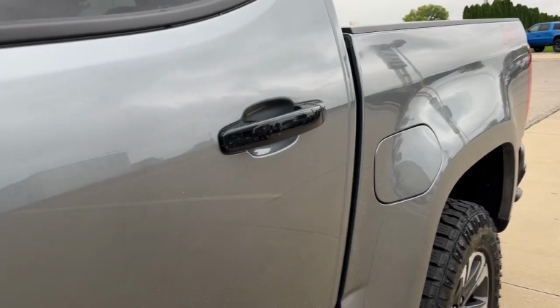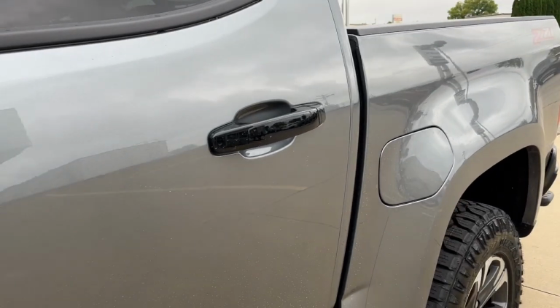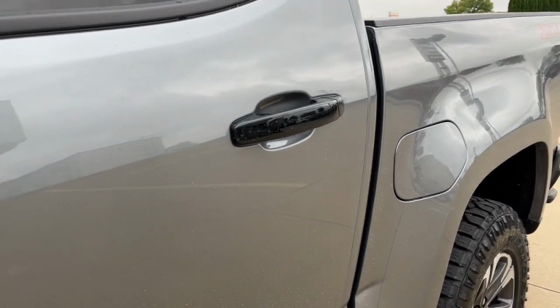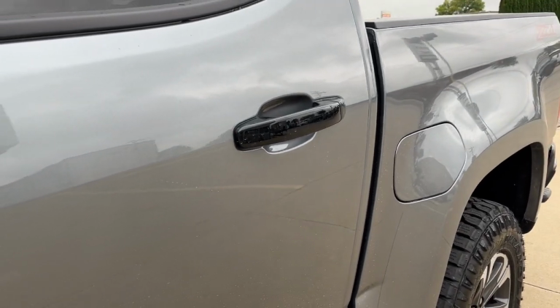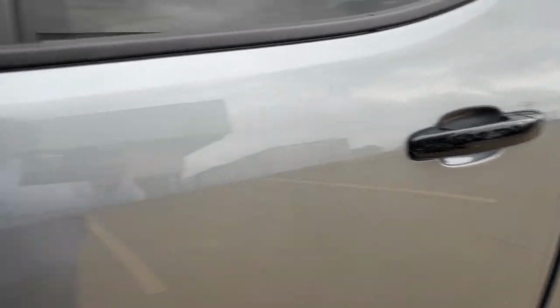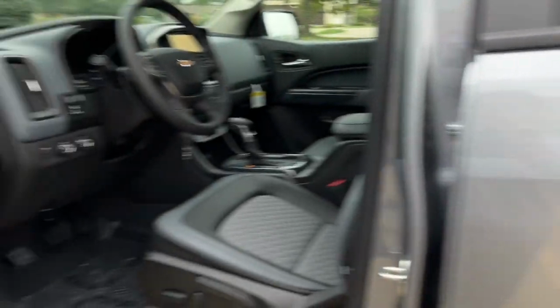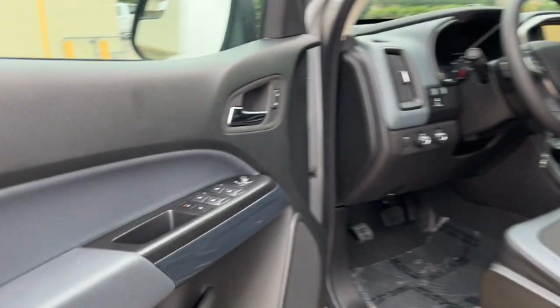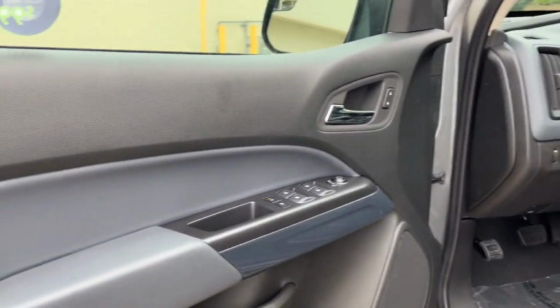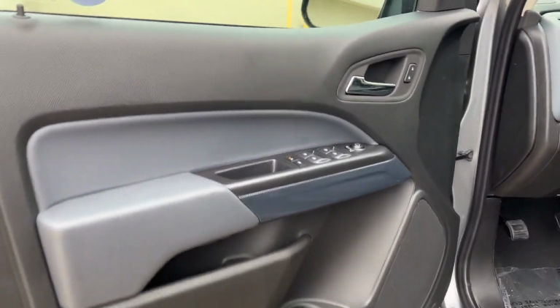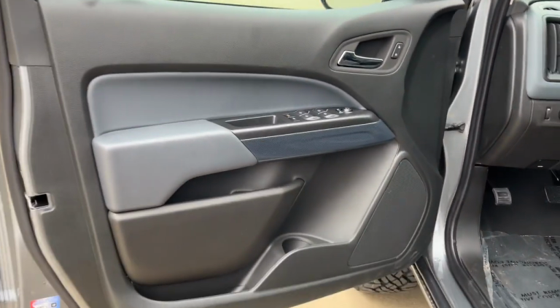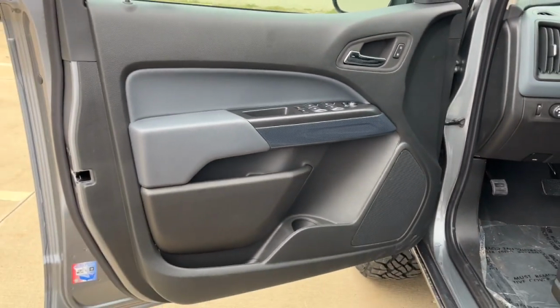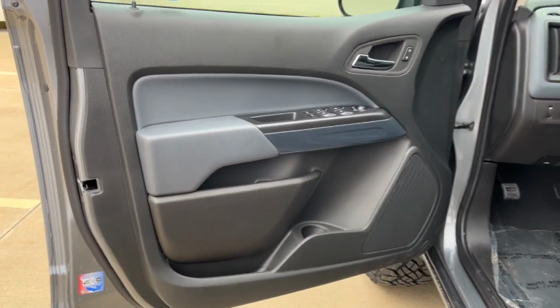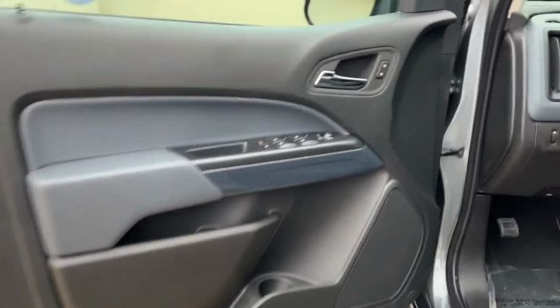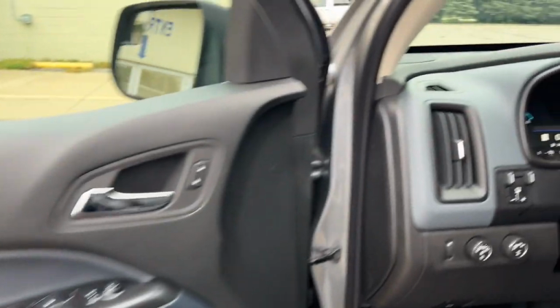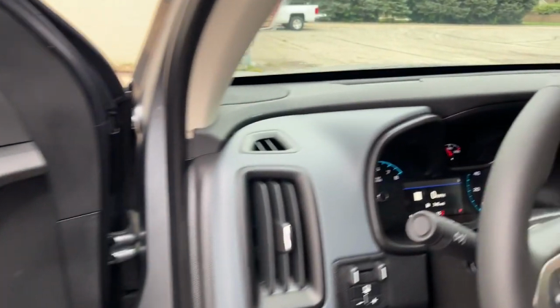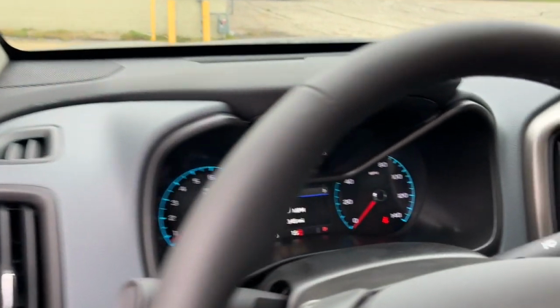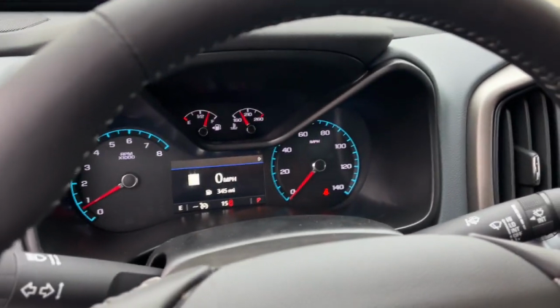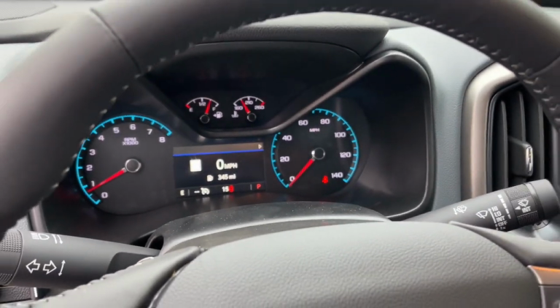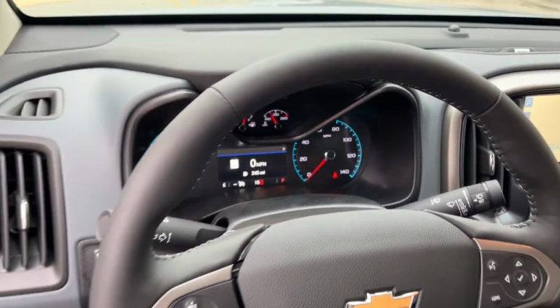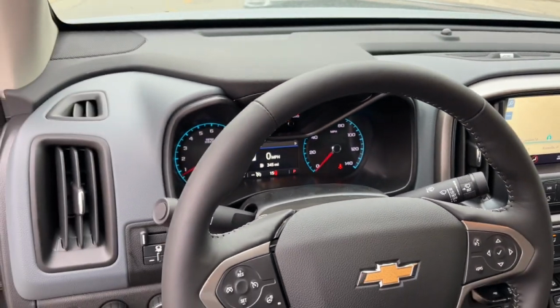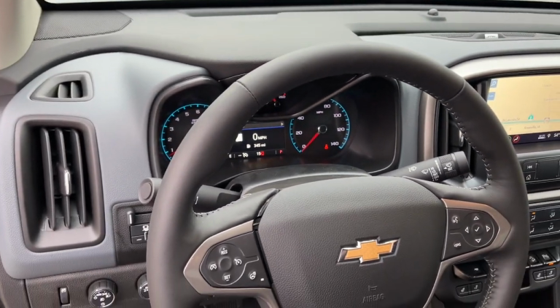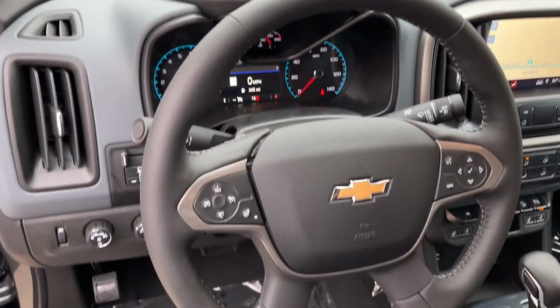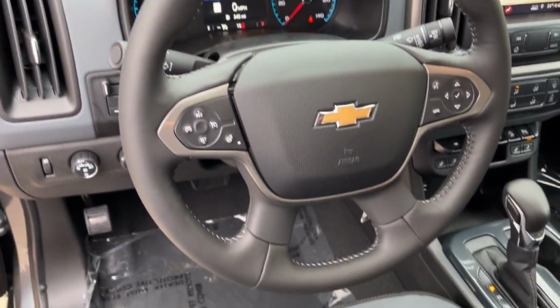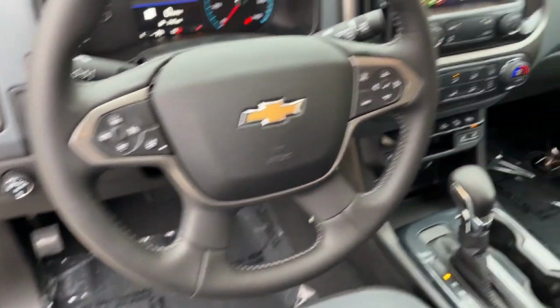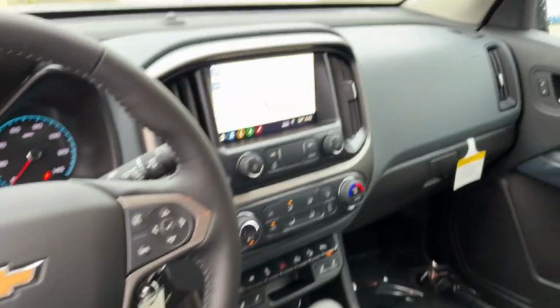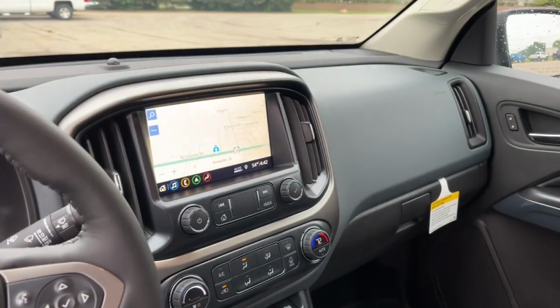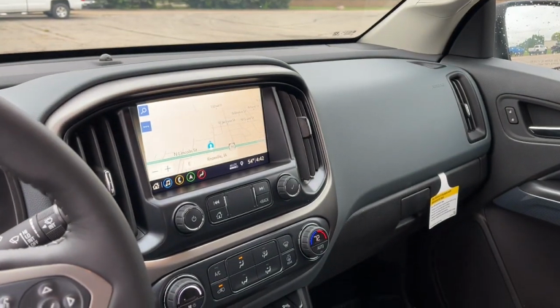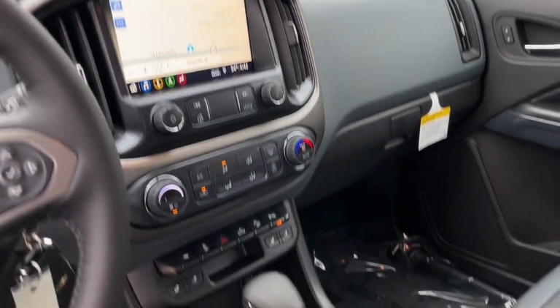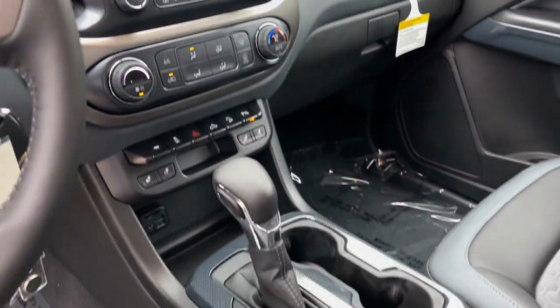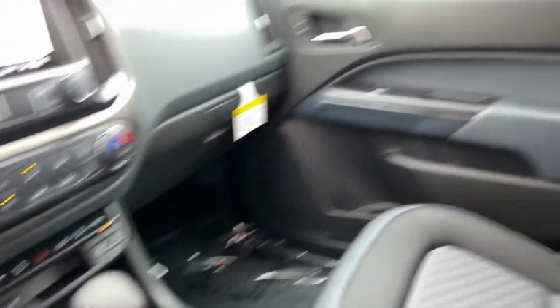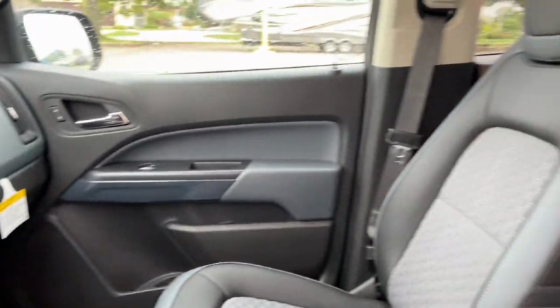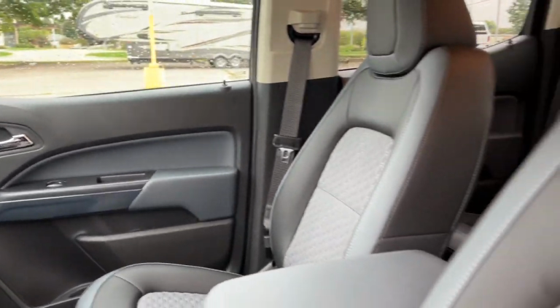Heated driver's seat, navigation system, keyless entry, fog lamps, satellite radio, power driver's seat, electronic stability control, aluminum wheels, traction control, intermittent wipers.